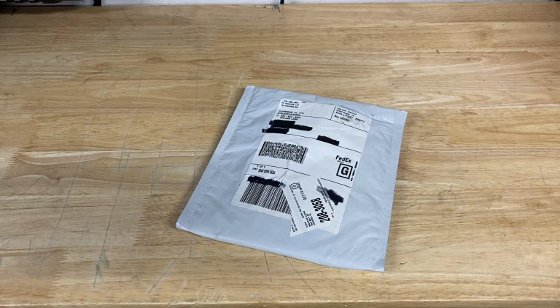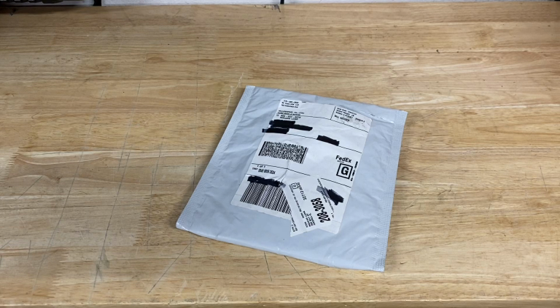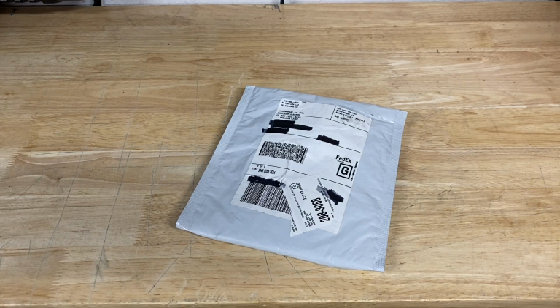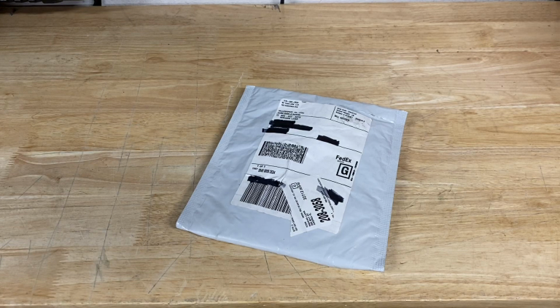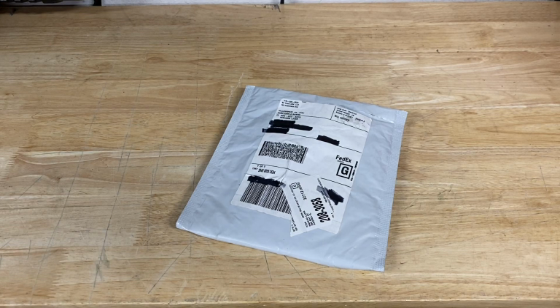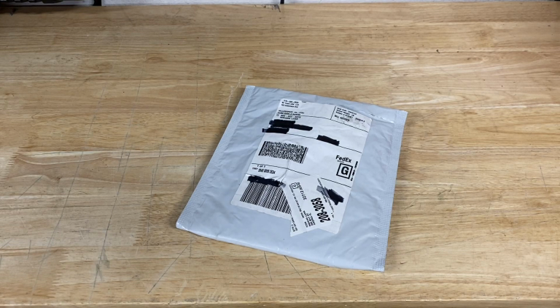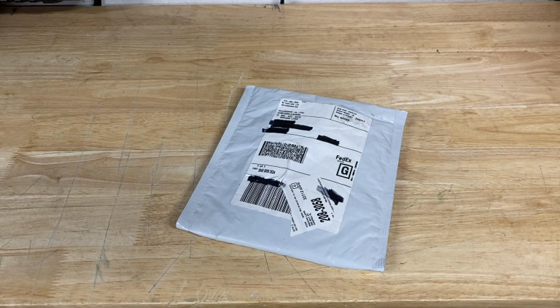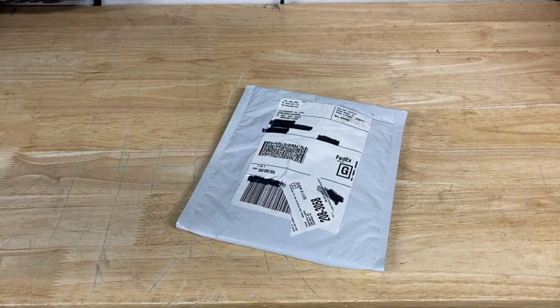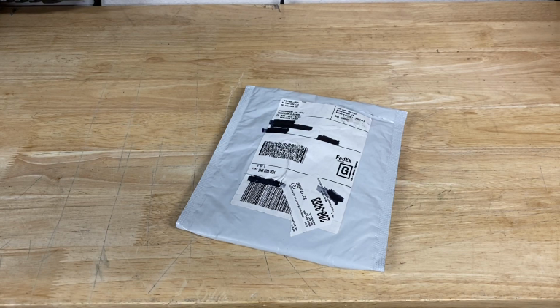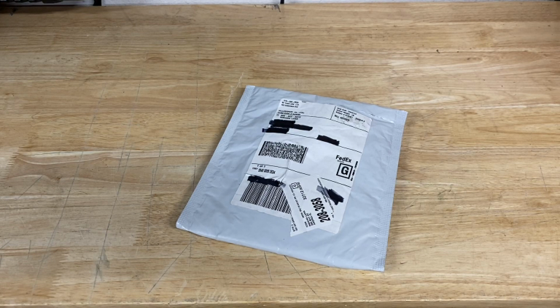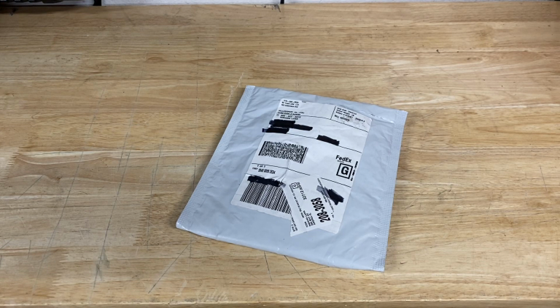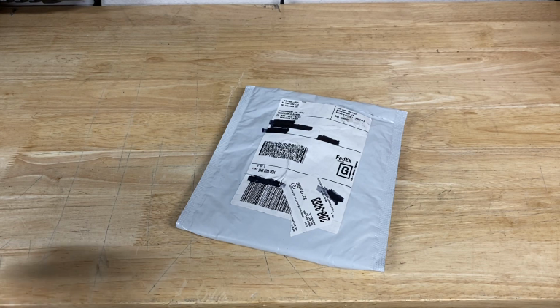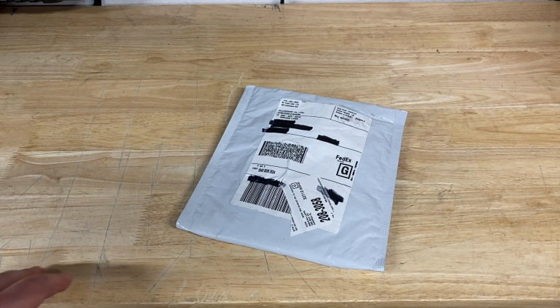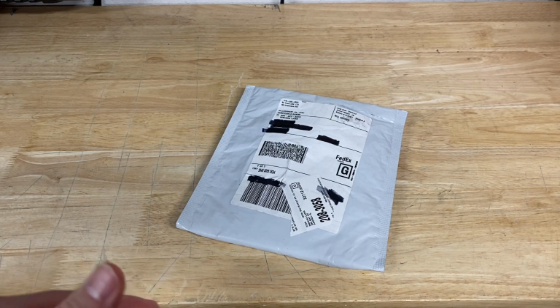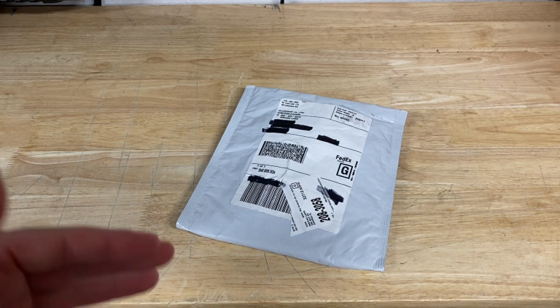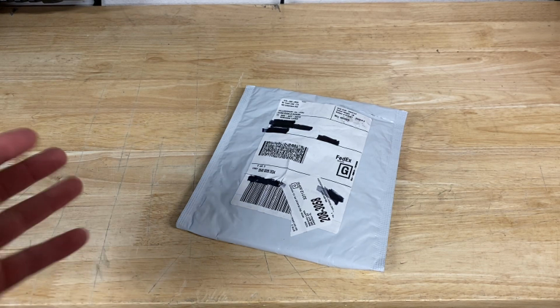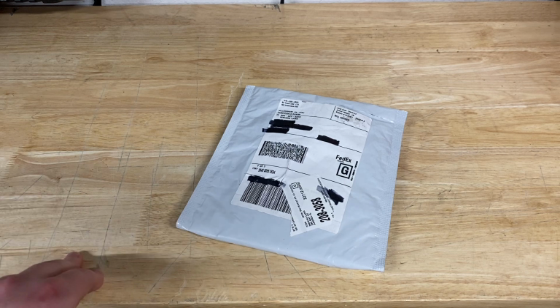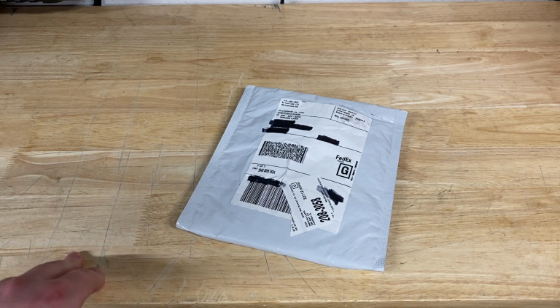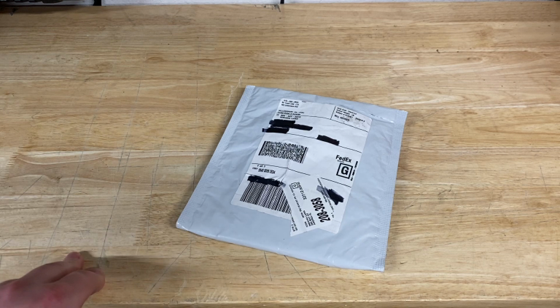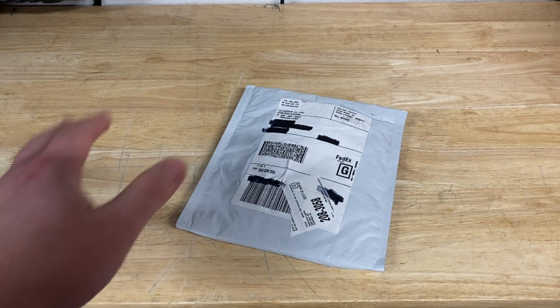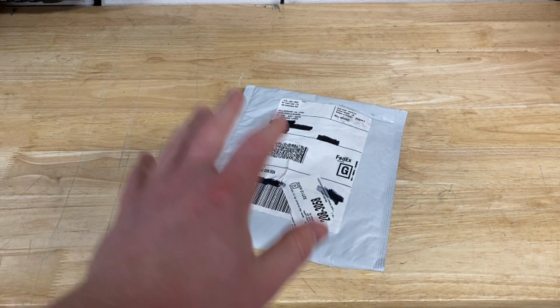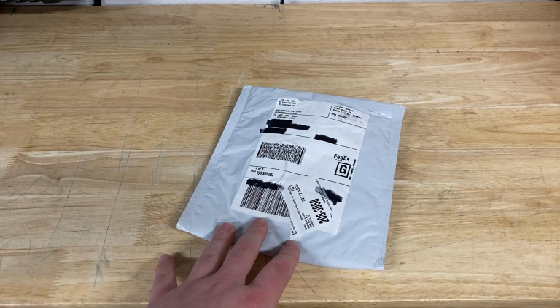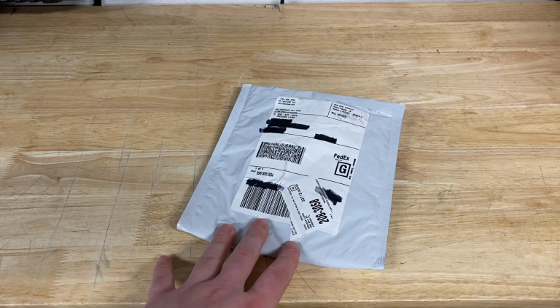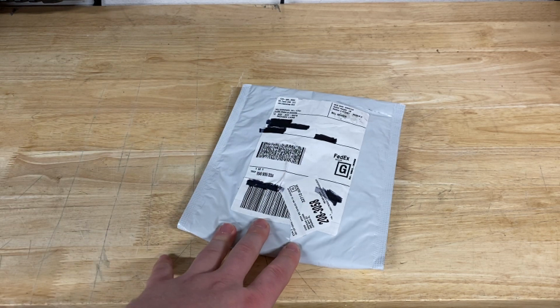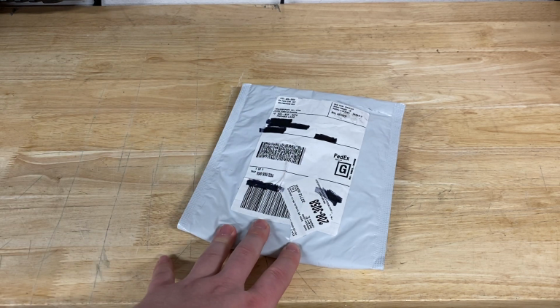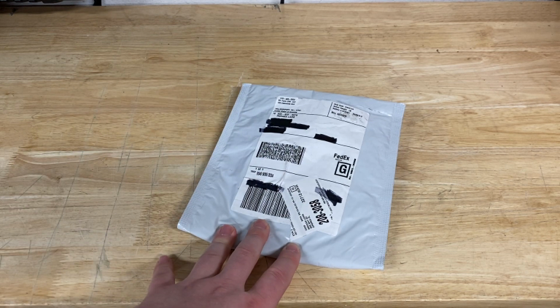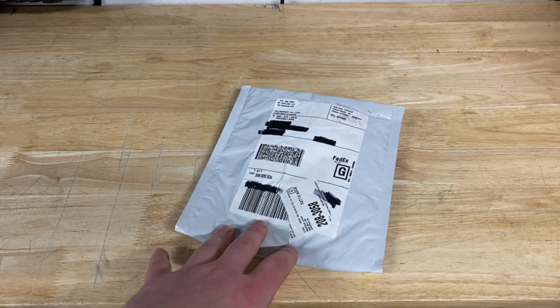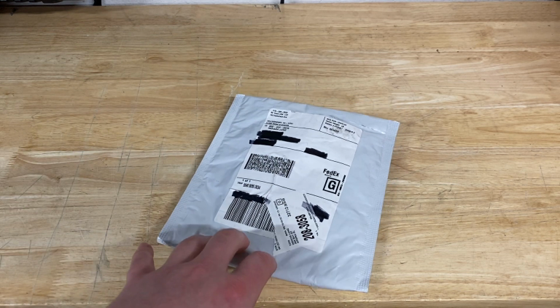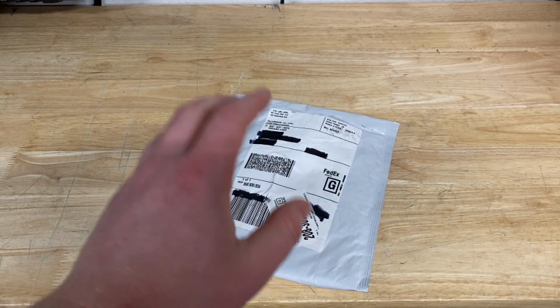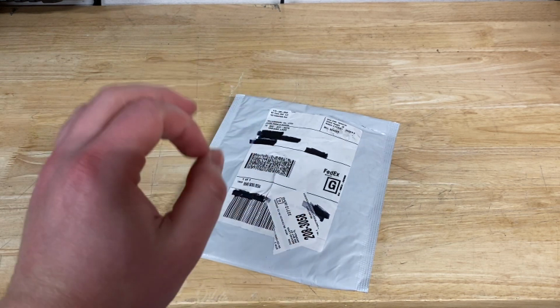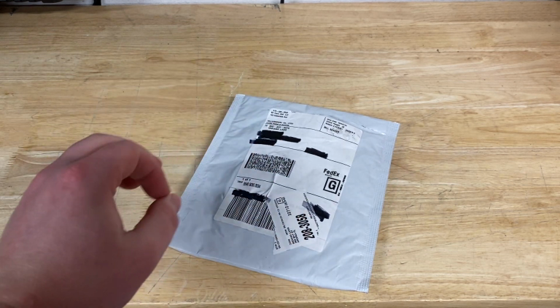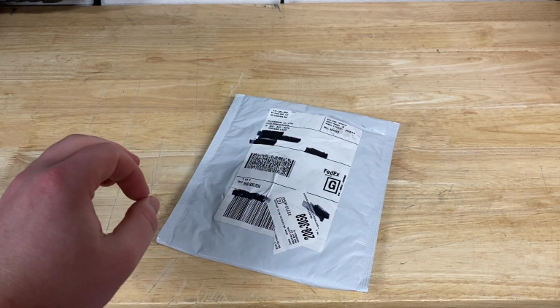Hey guys, Indy here with Ultimate Tool Reviews. I just went and checked the front of my door, and all of a sudden I had a package sitting on my doorstep from SK Tools.